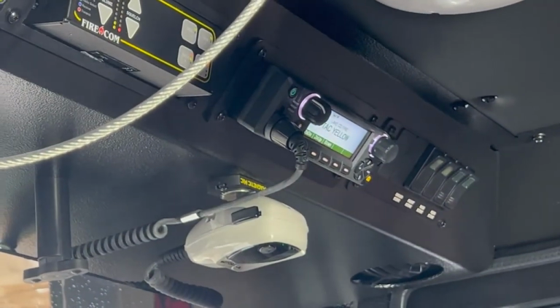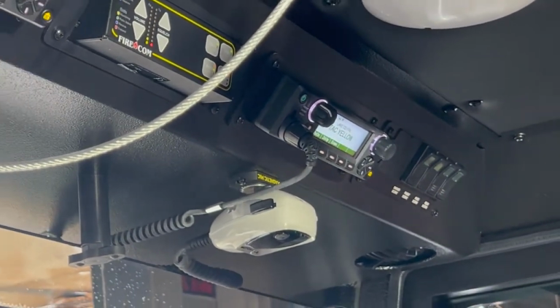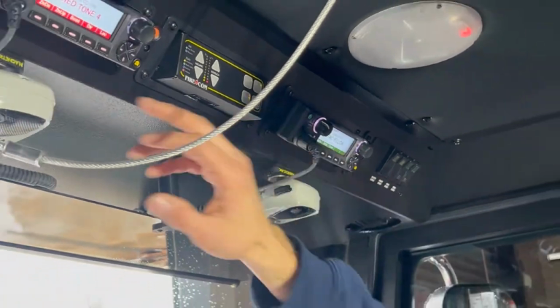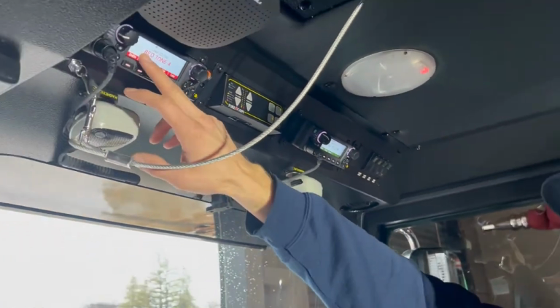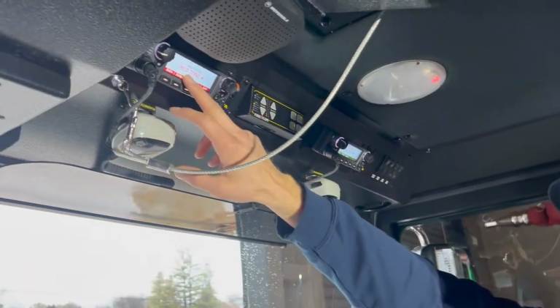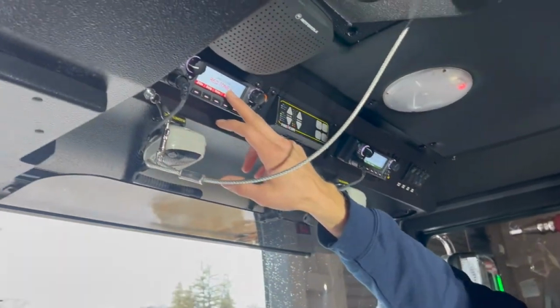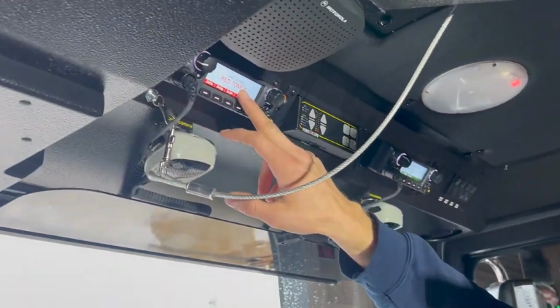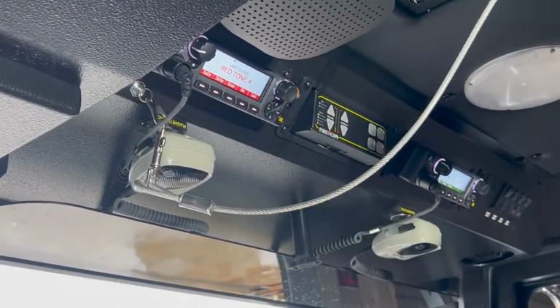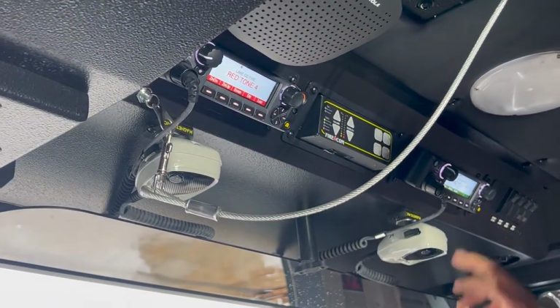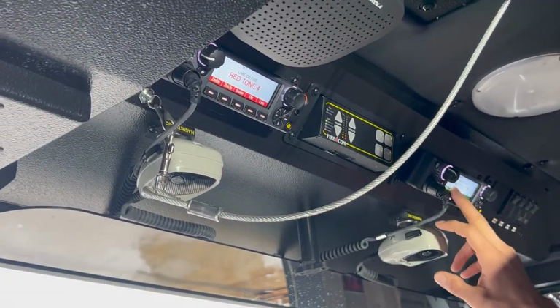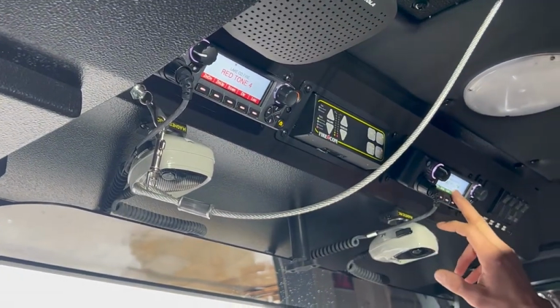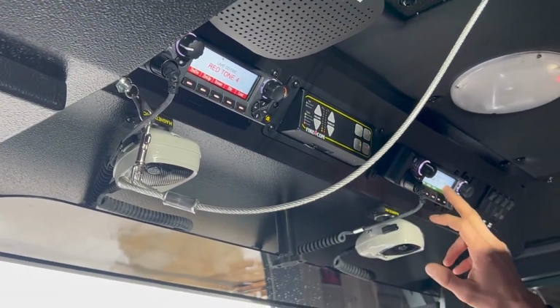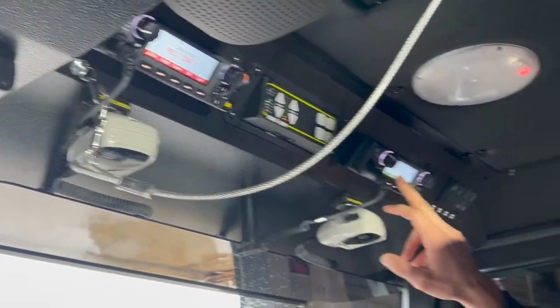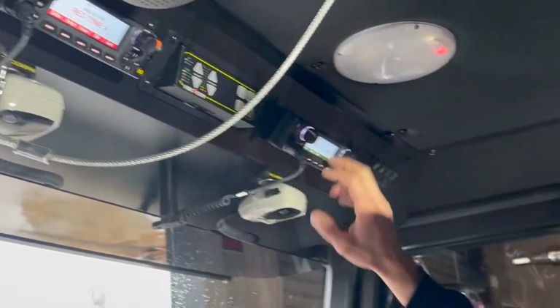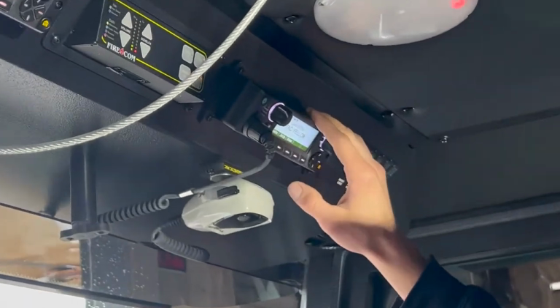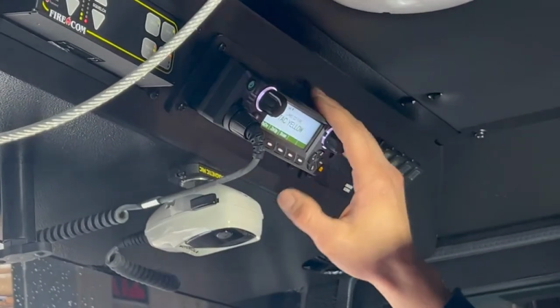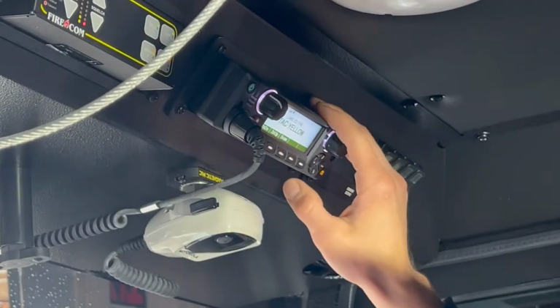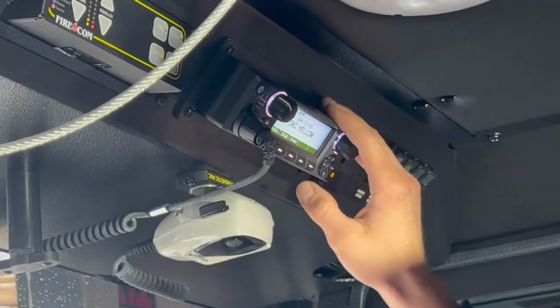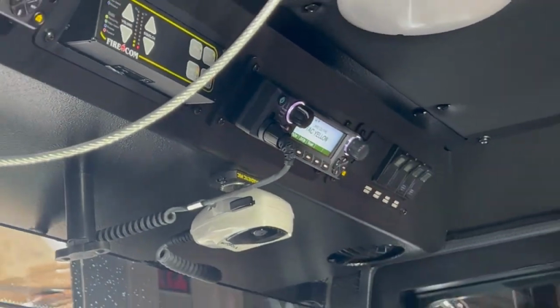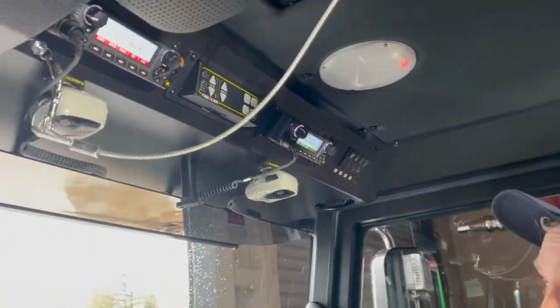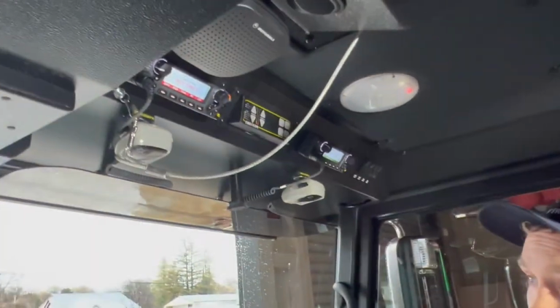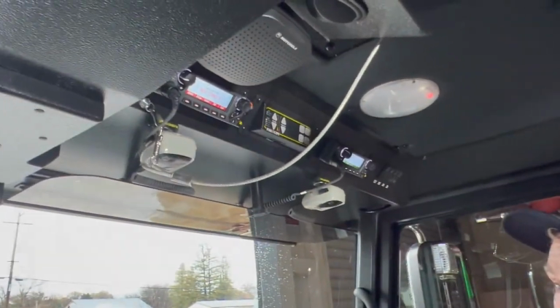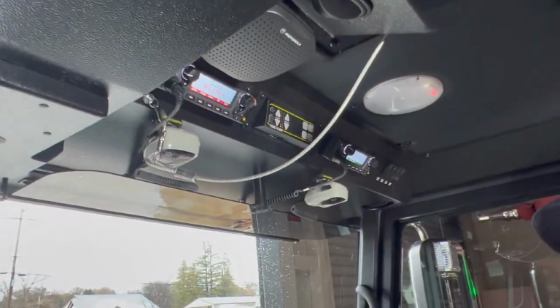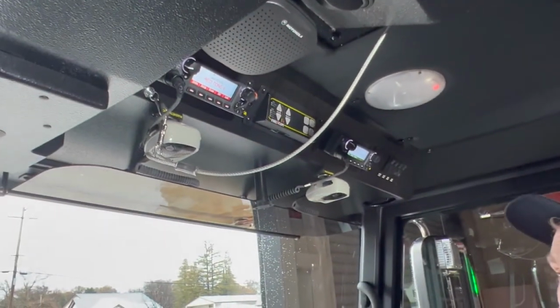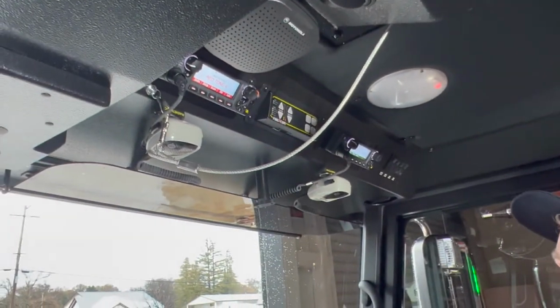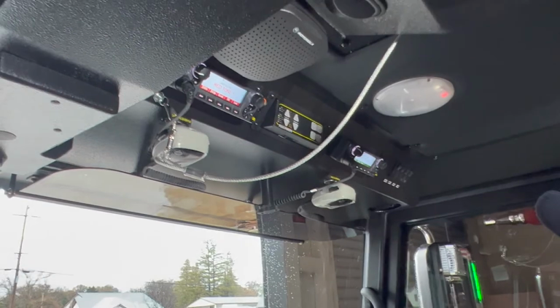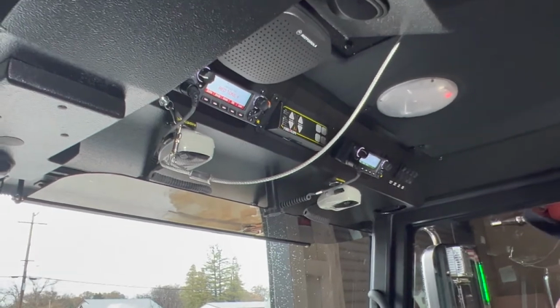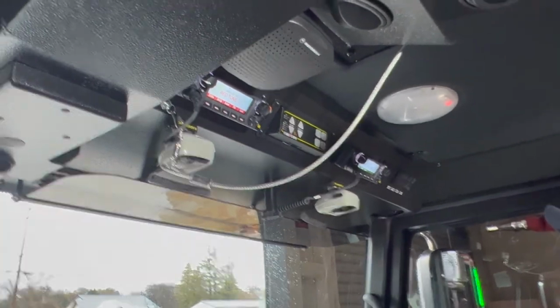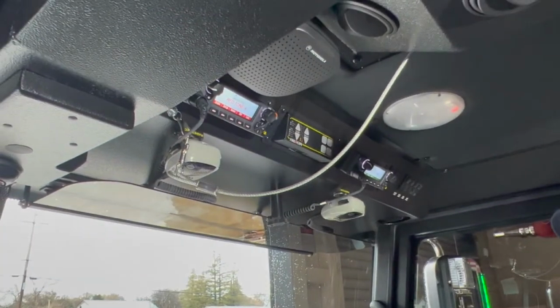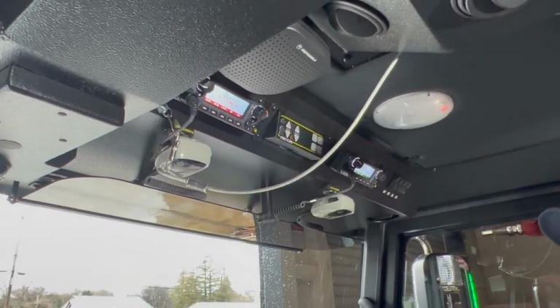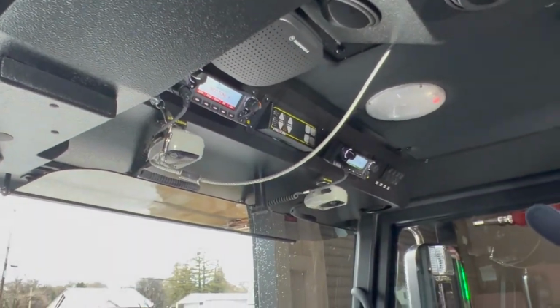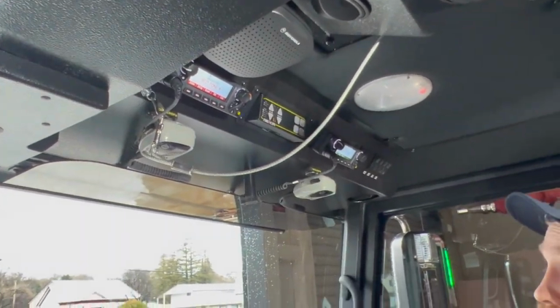For our repeated channels, you'll see the display is backlit red. For our attack channels, we have backlit green. And then we have a med-net radio and law enforcement backlit blue, so you can differentiate between them.